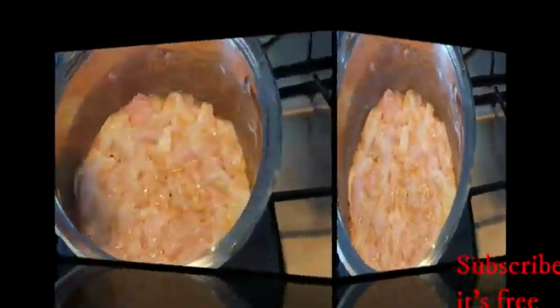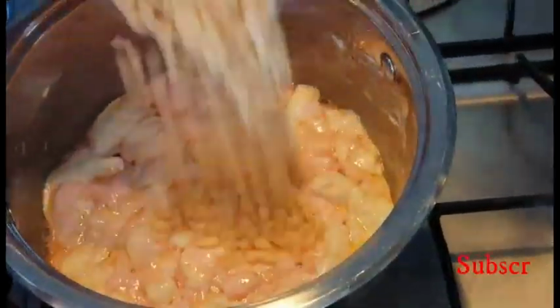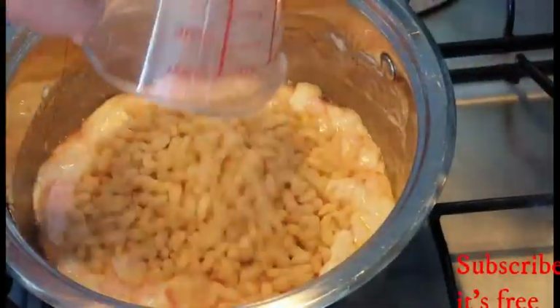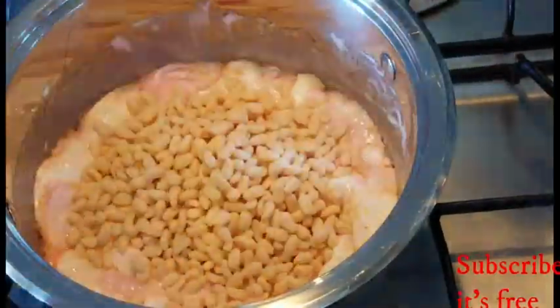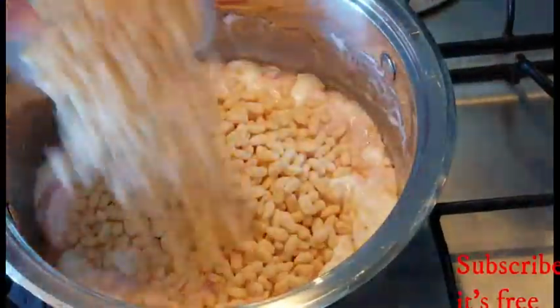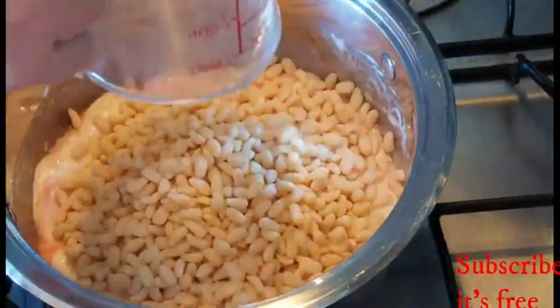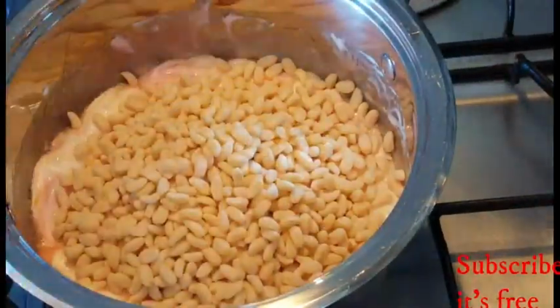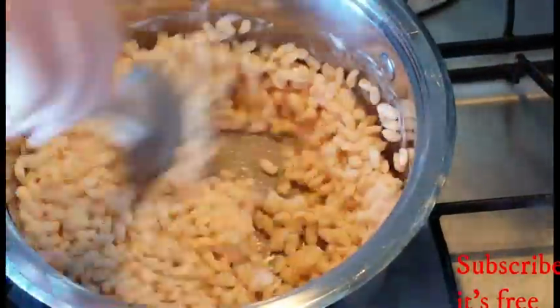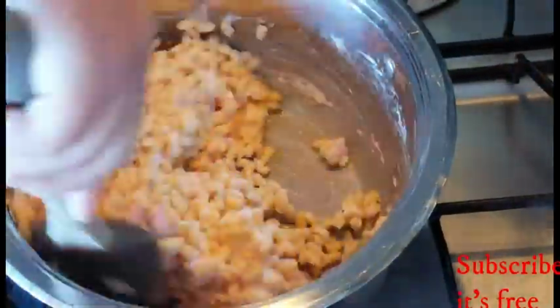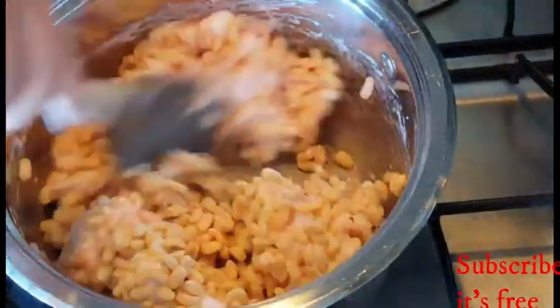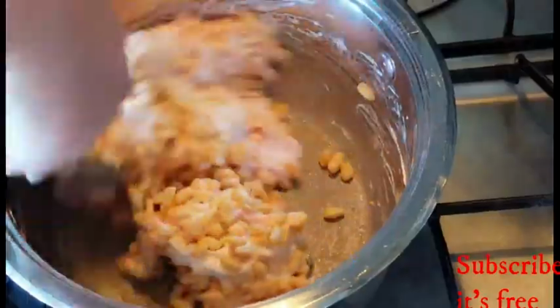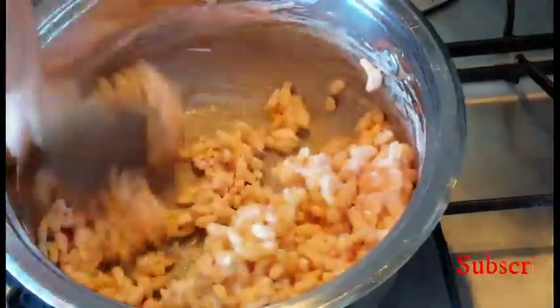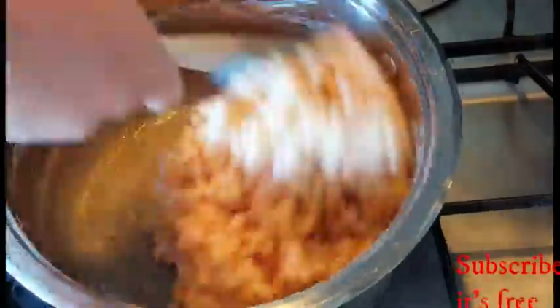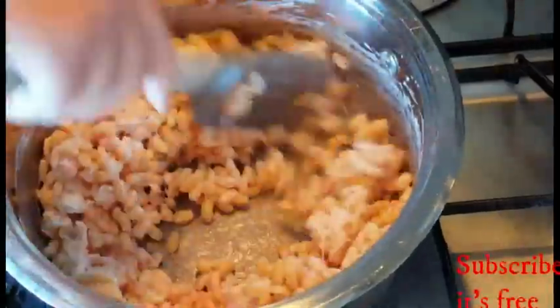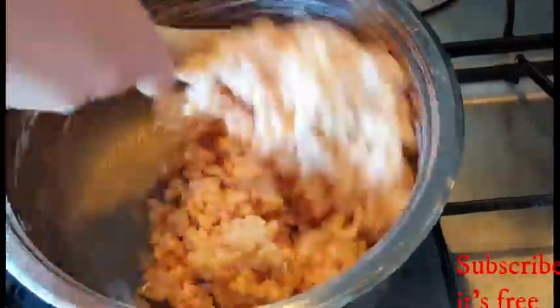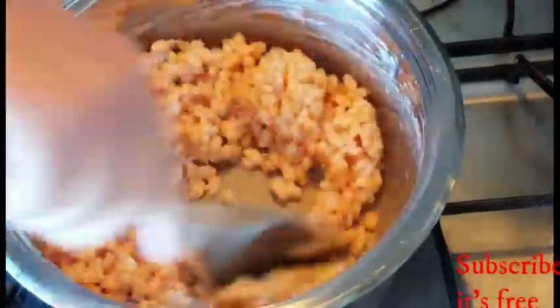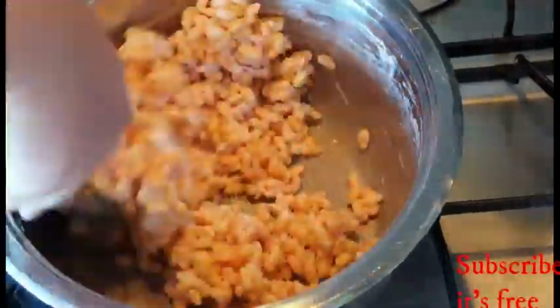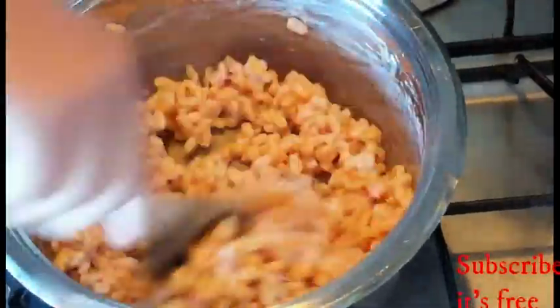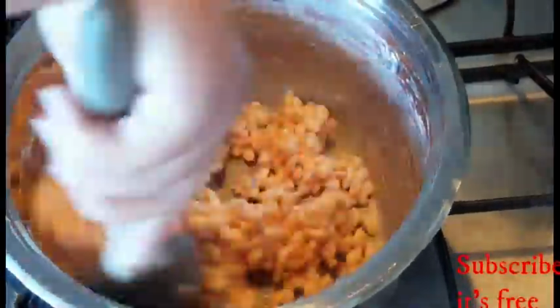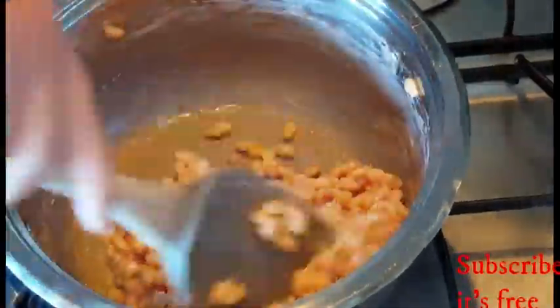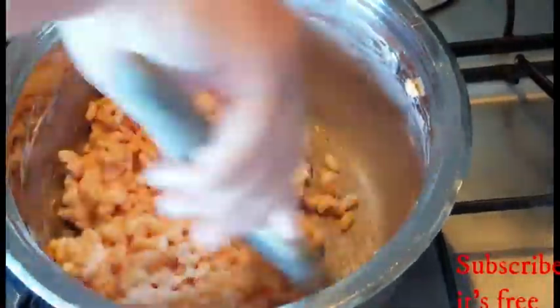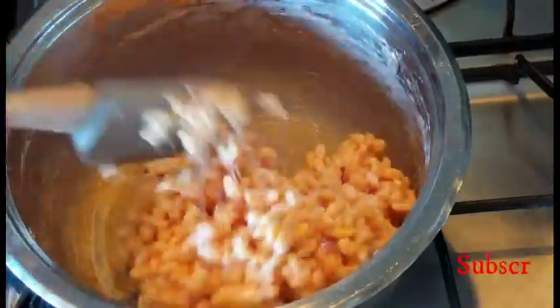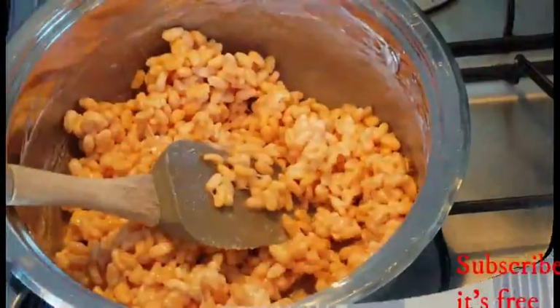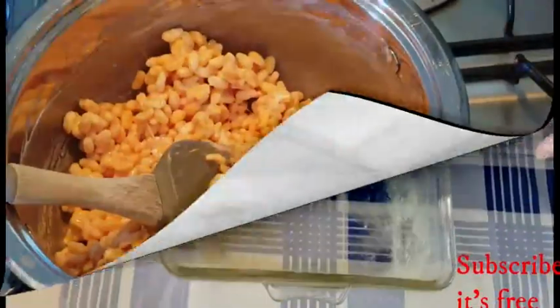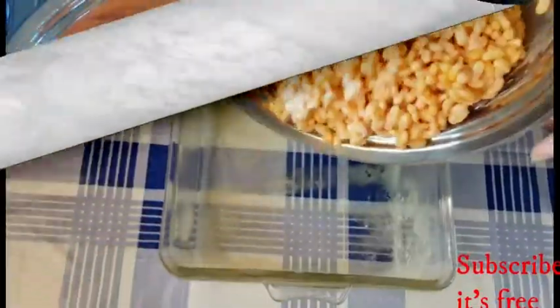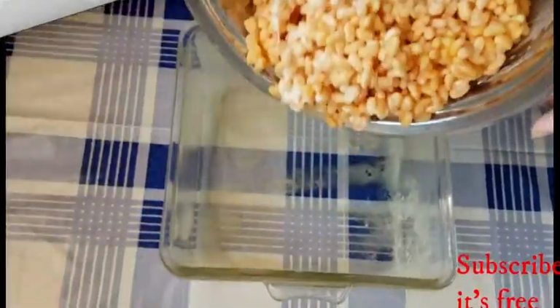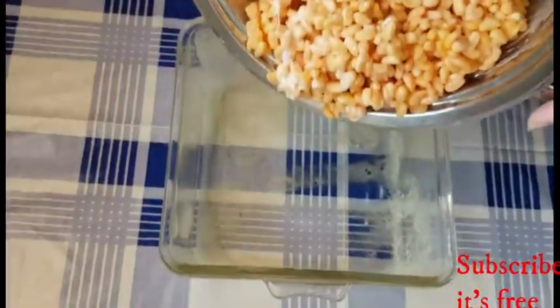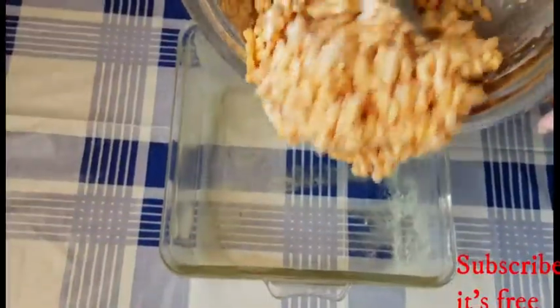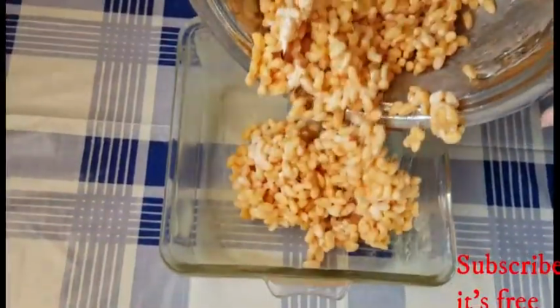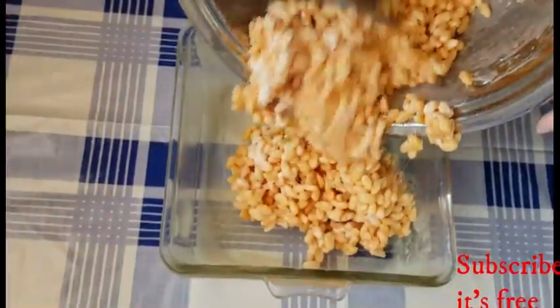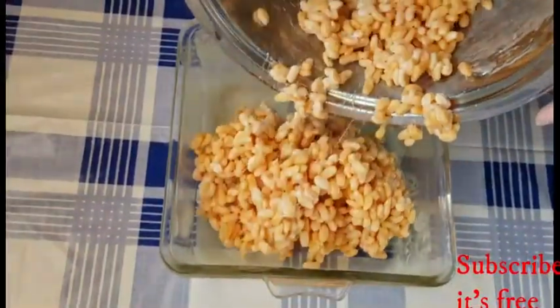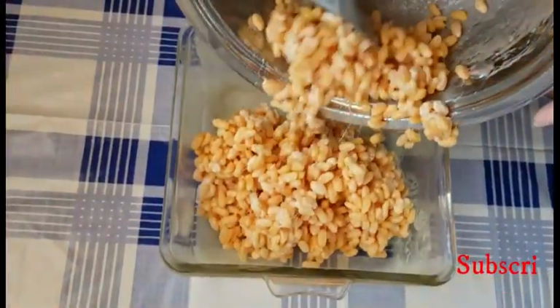Add in two cups of rice krispies and mix until it's well combined. Then press your mixture into a container and allow to sit for an hour.